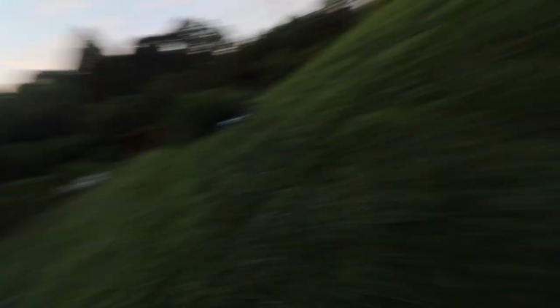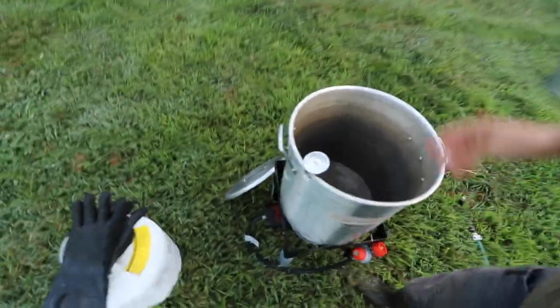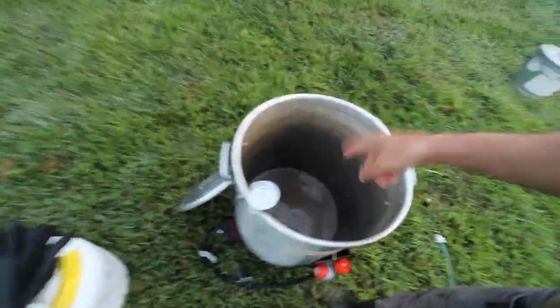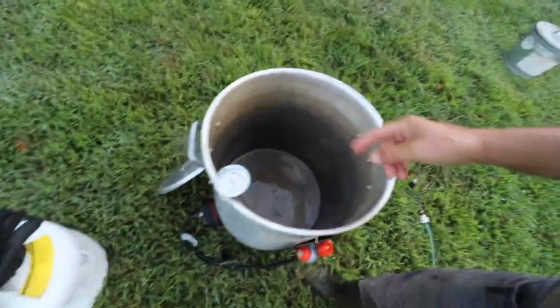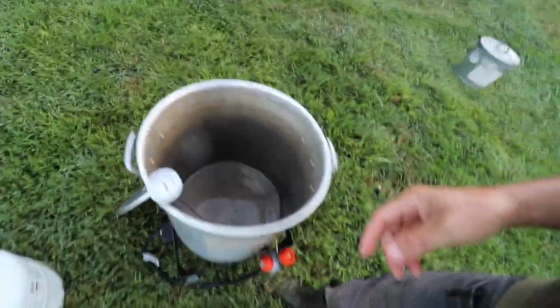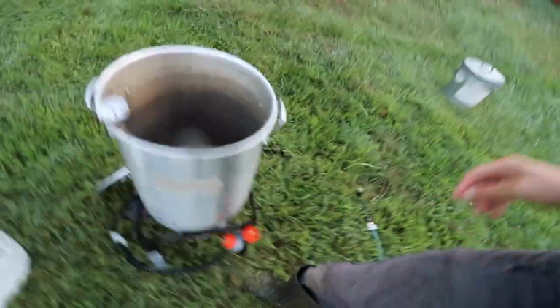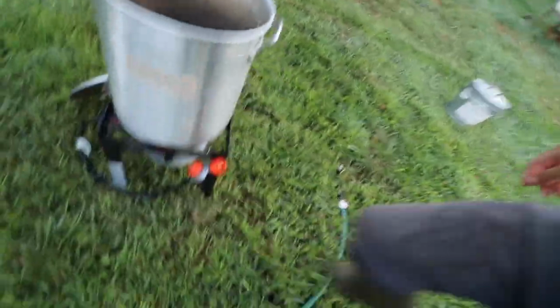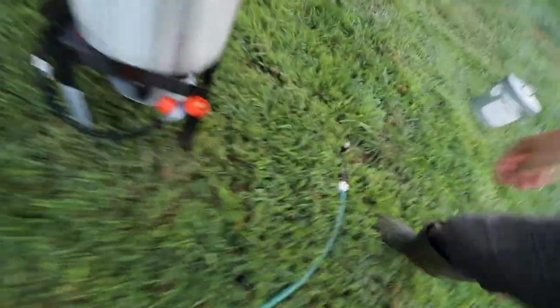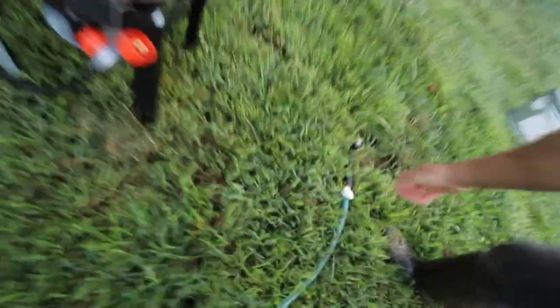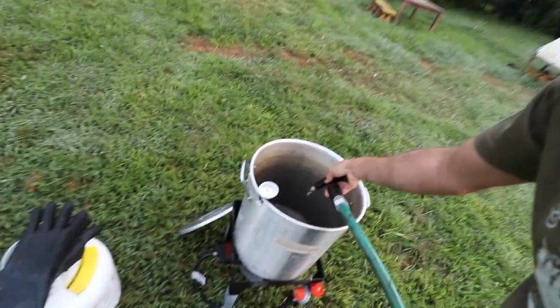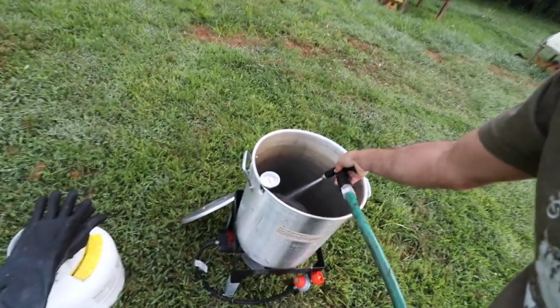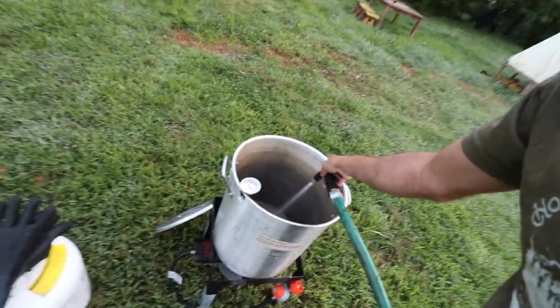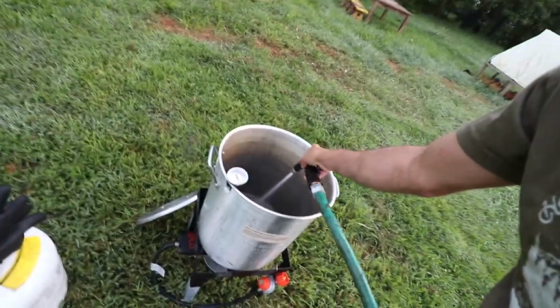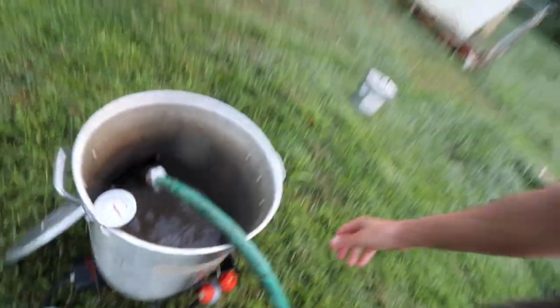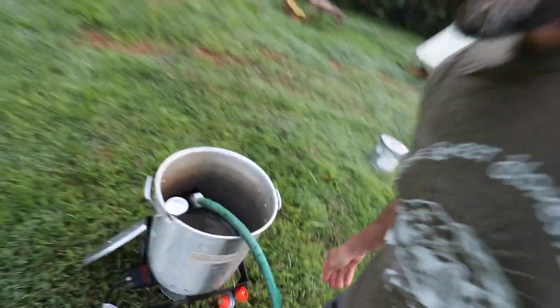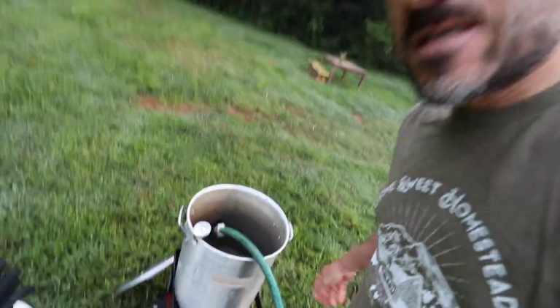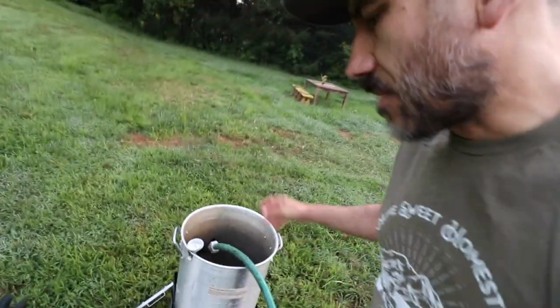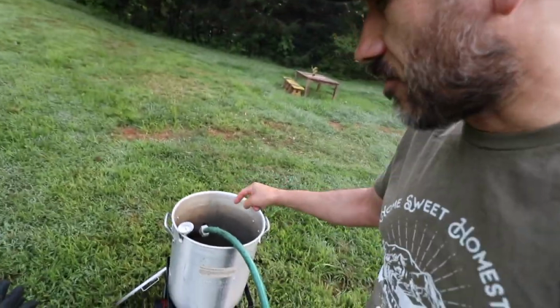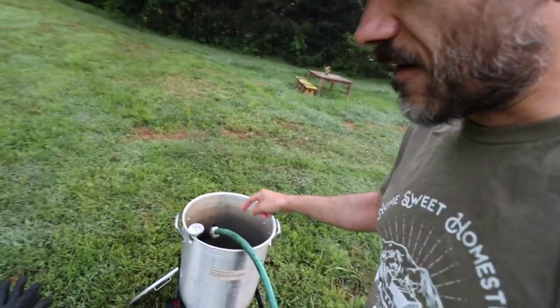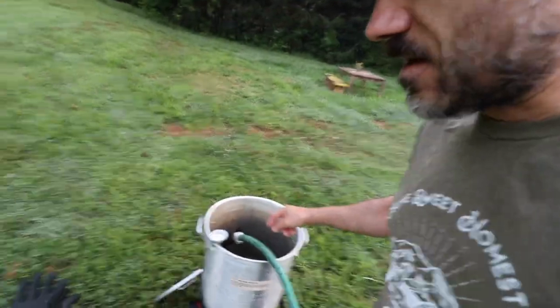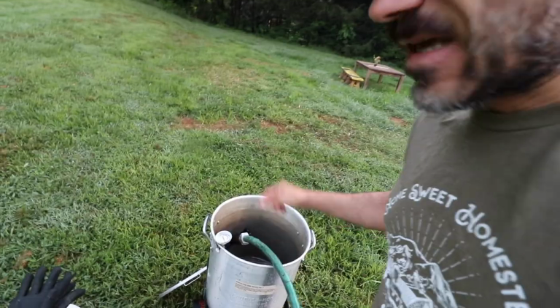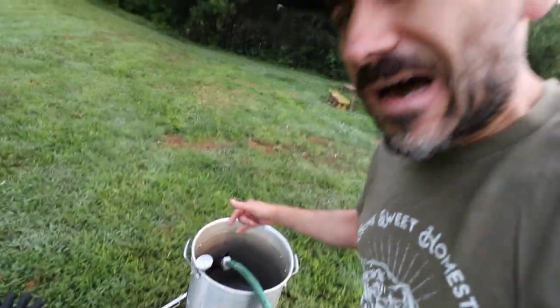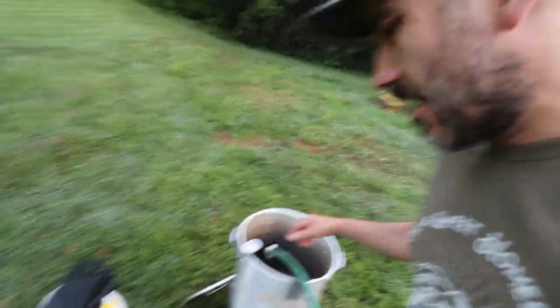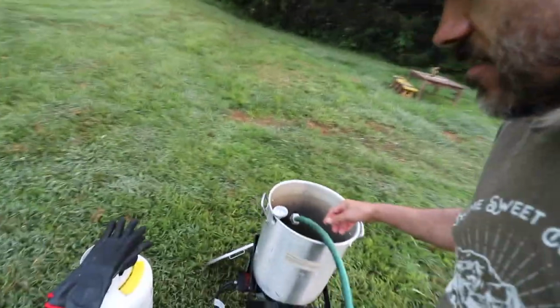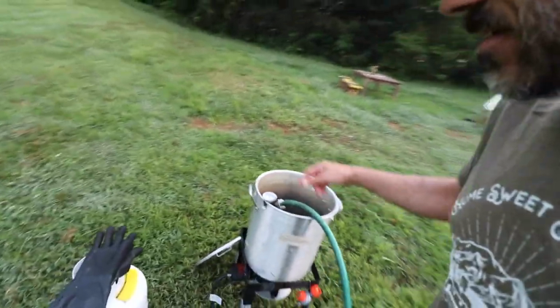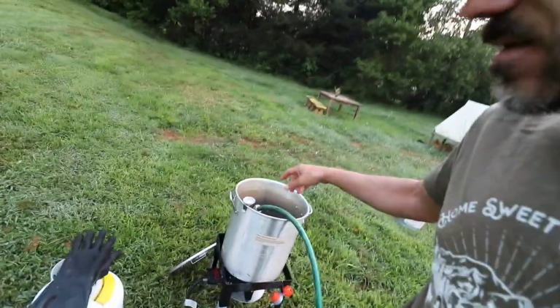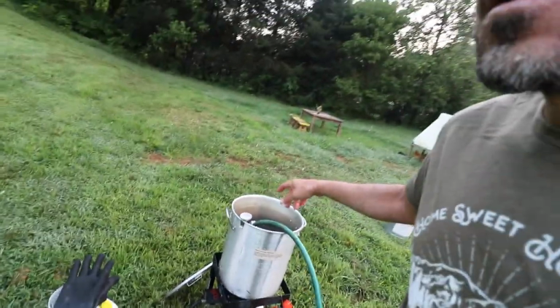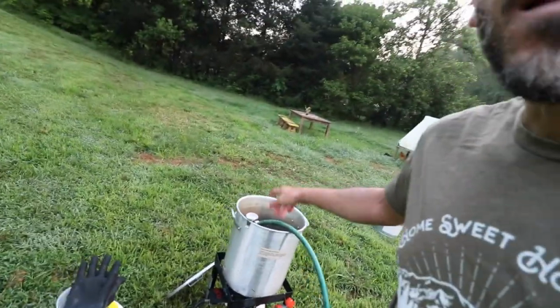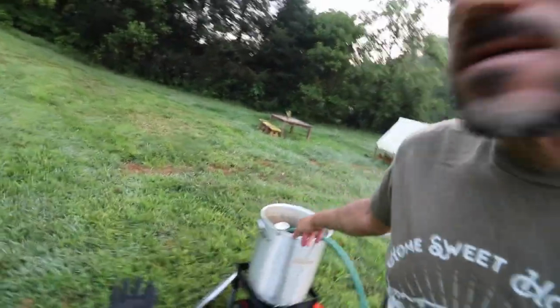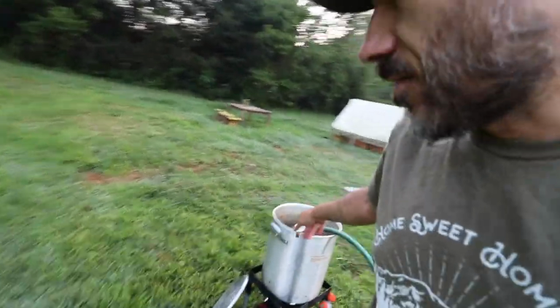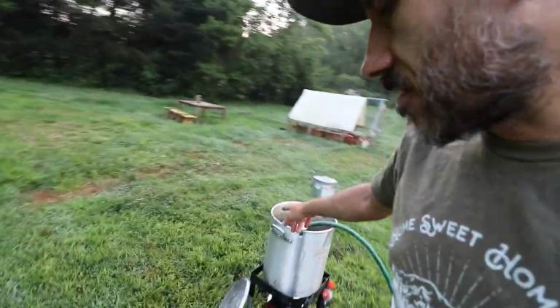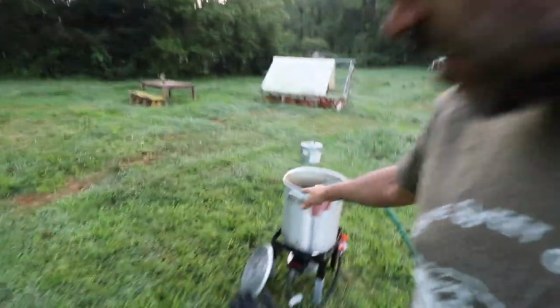We need to start this water. This usually takes about 45 minutes to get hot, so we've got to get this going first thing.